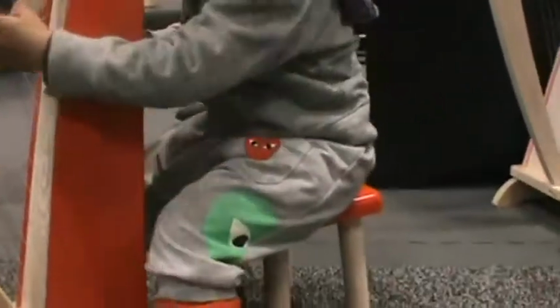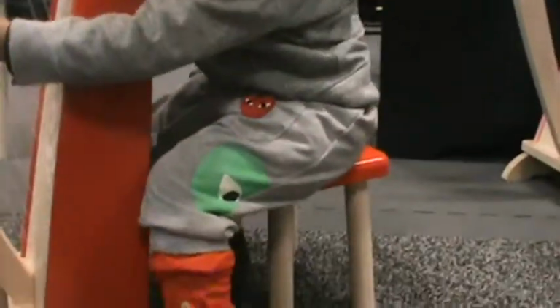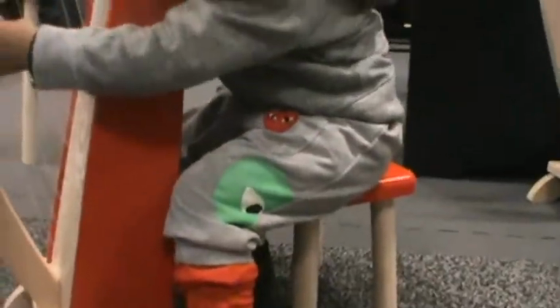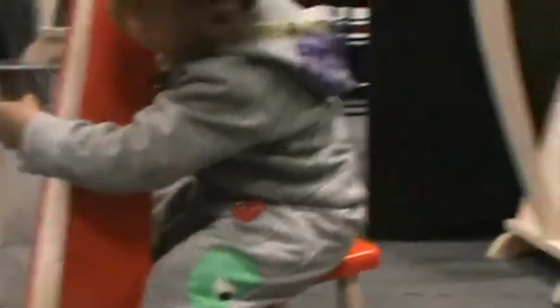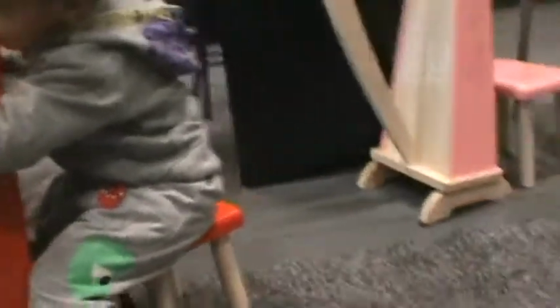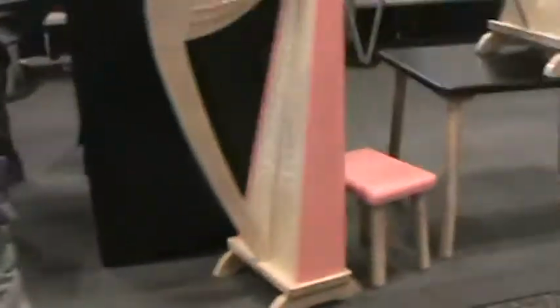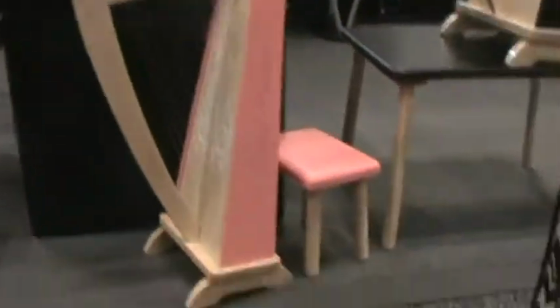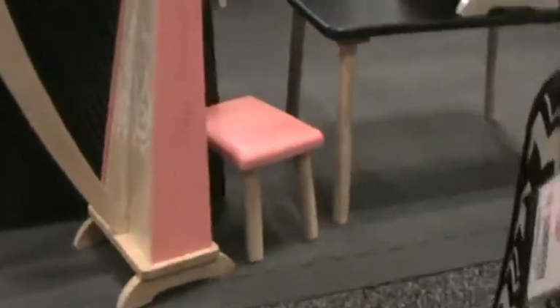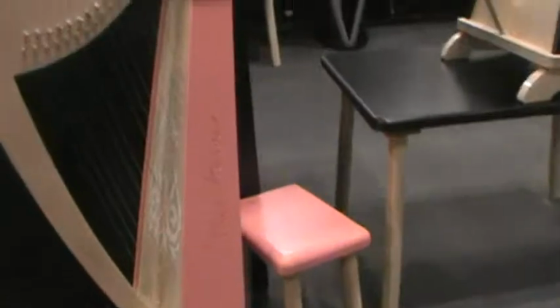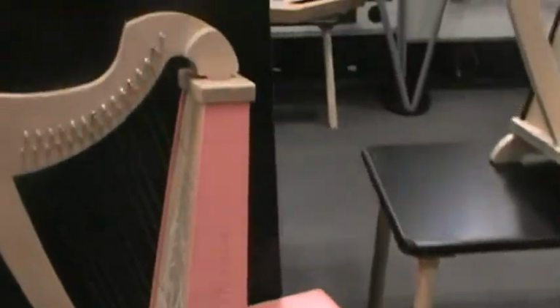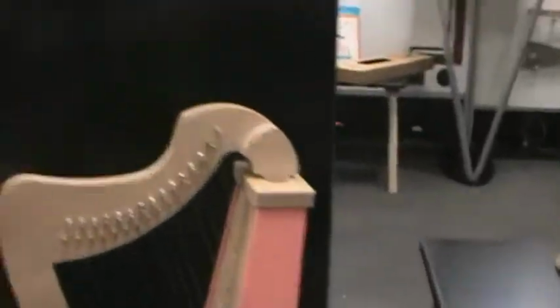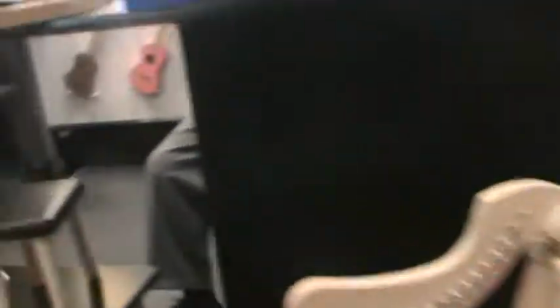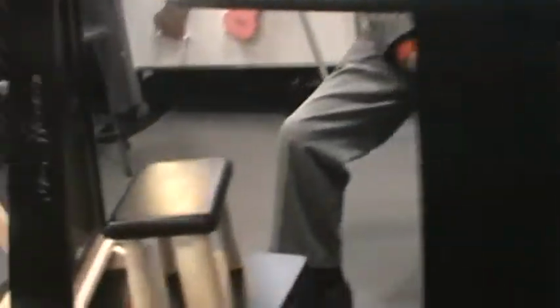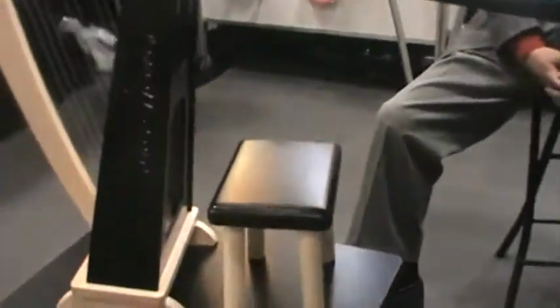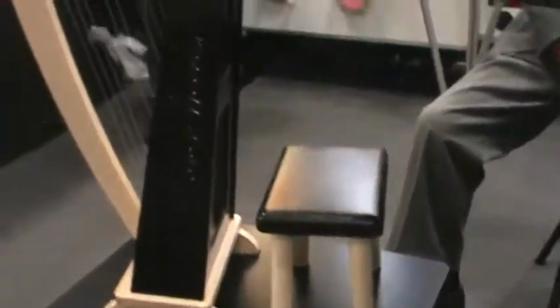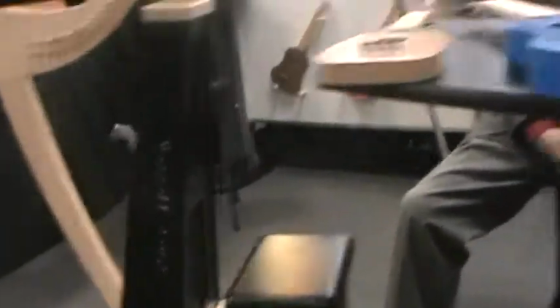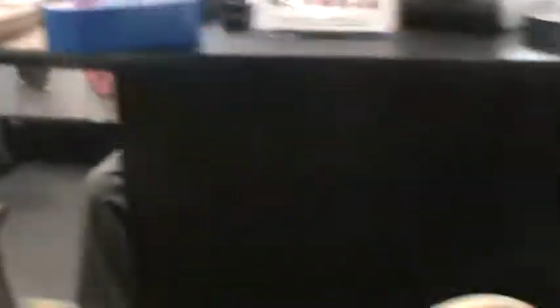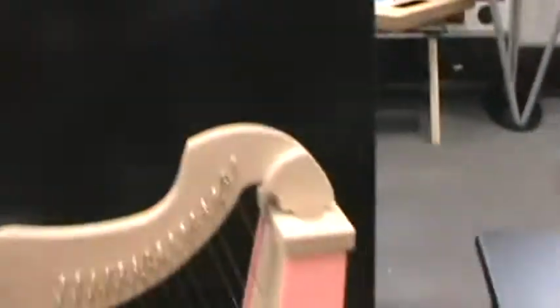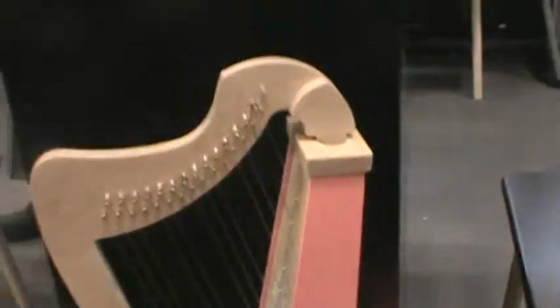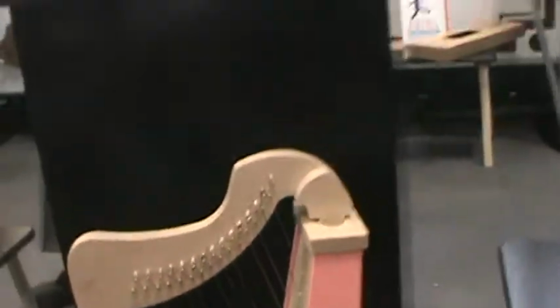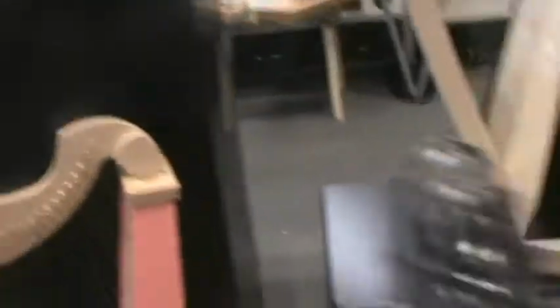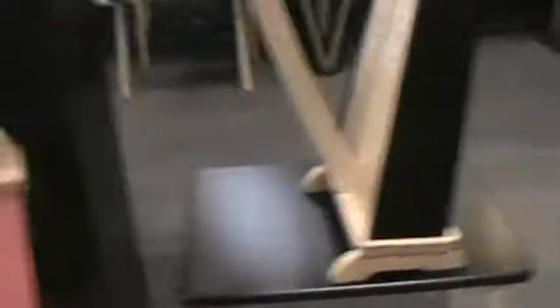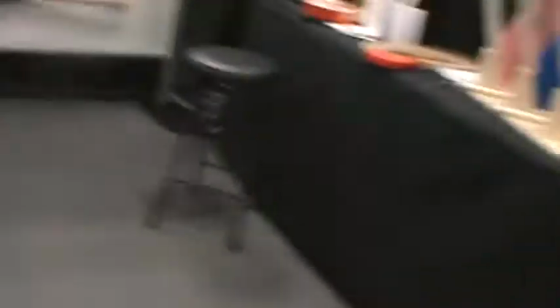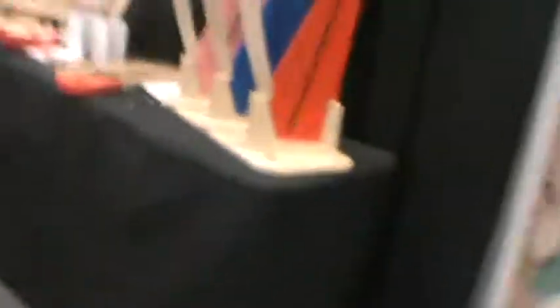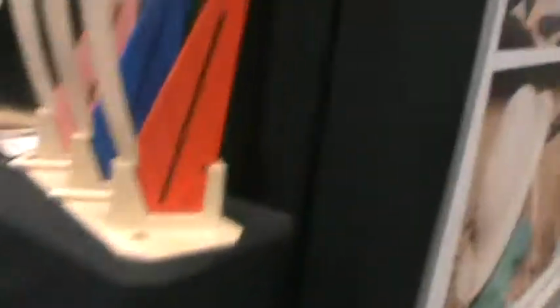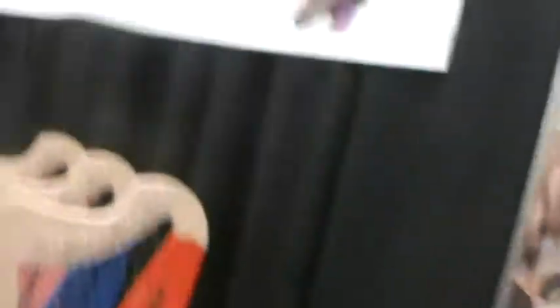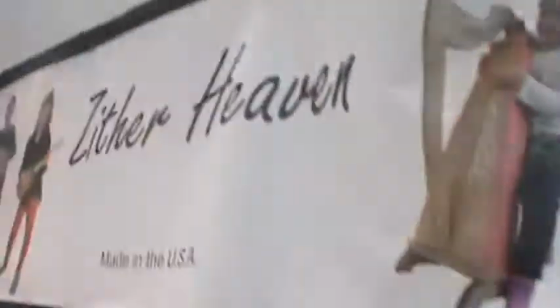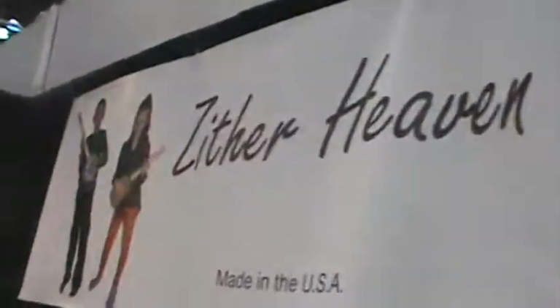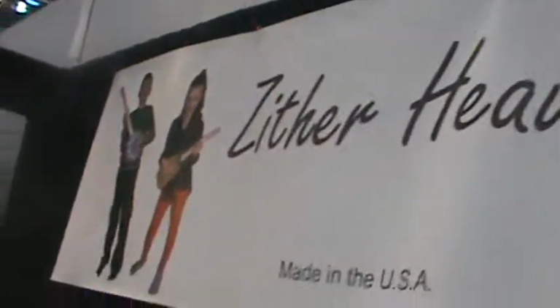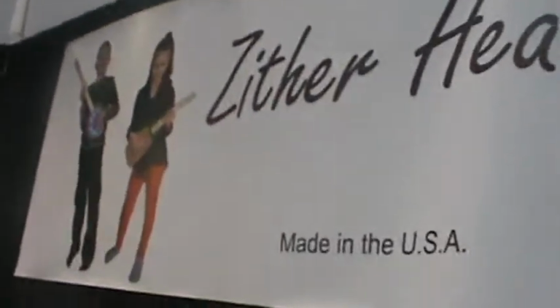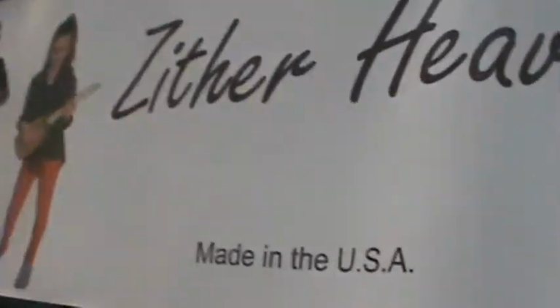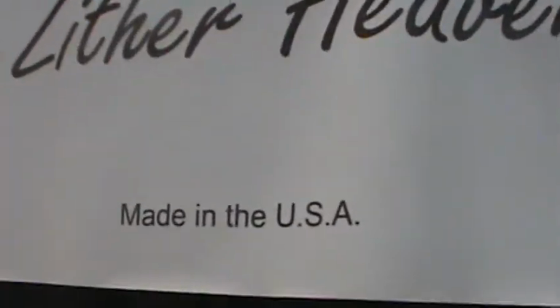It comes with this little bench, and you can see they have different colors. Emperor's on the red one. They have a black one, a pink one. Zither Heaven — made in the USA.